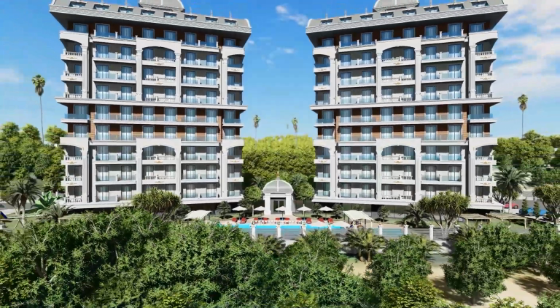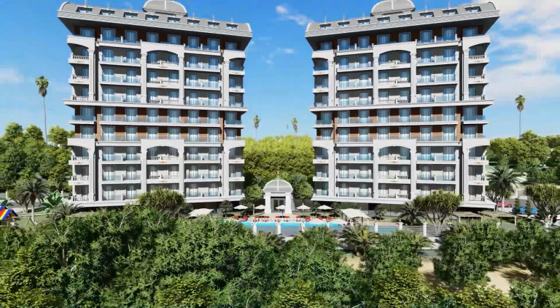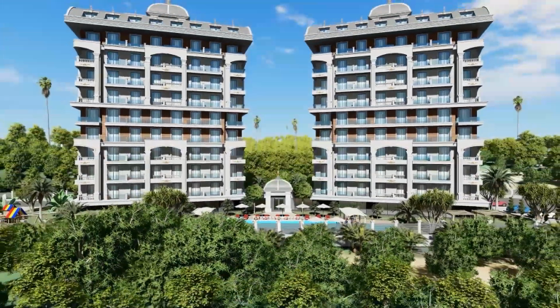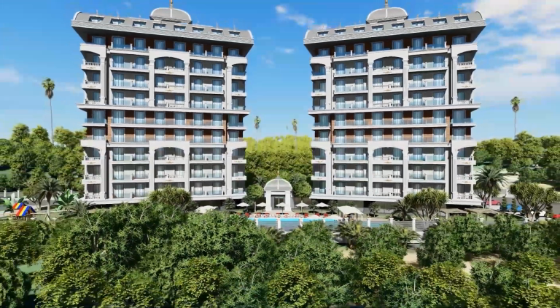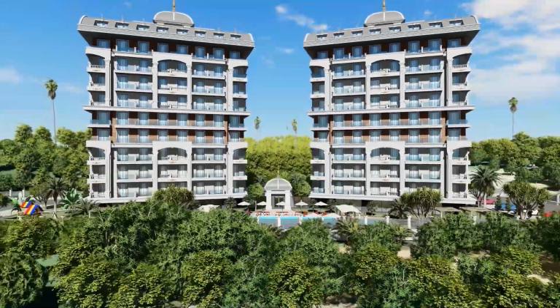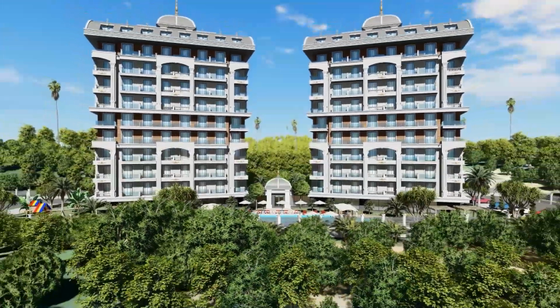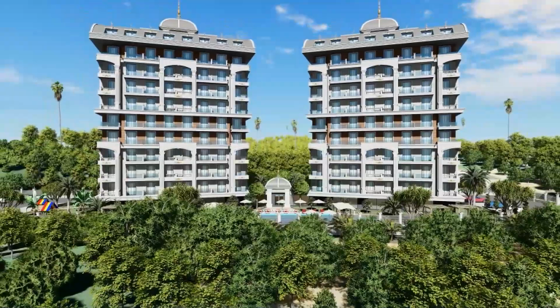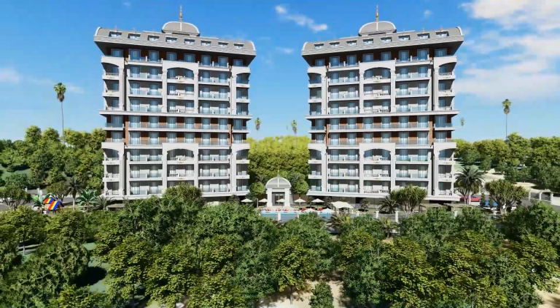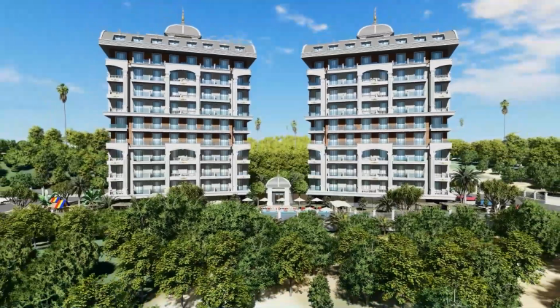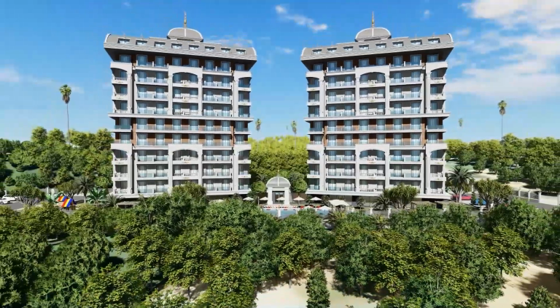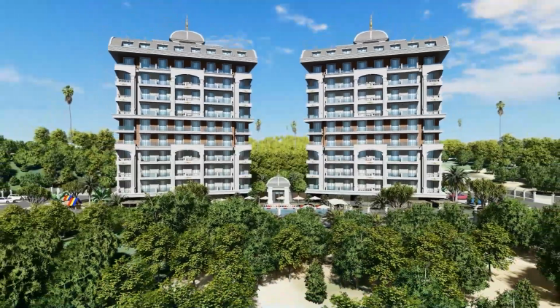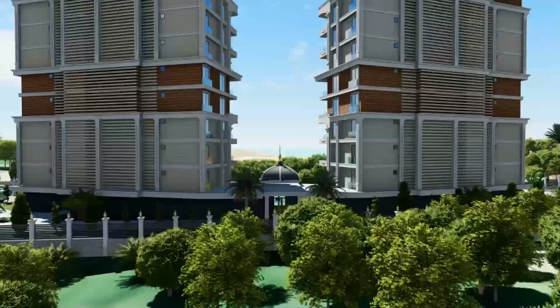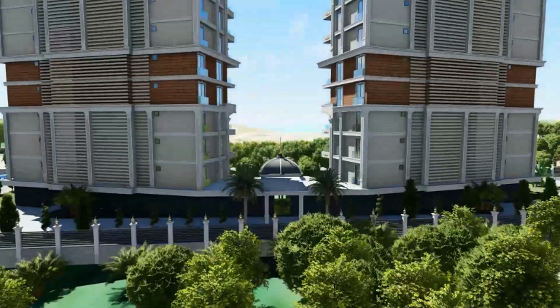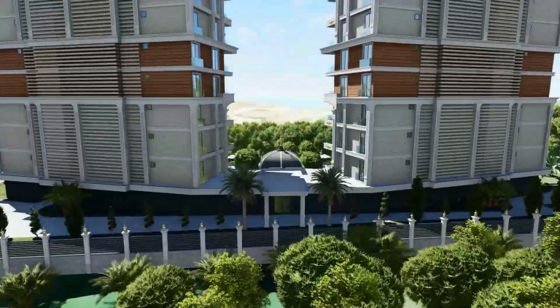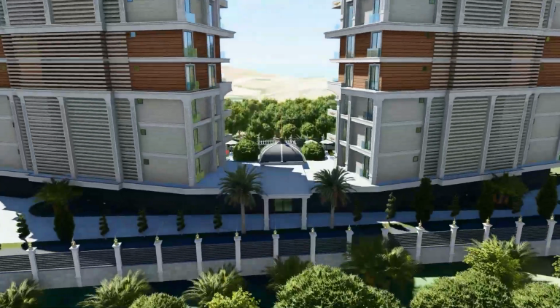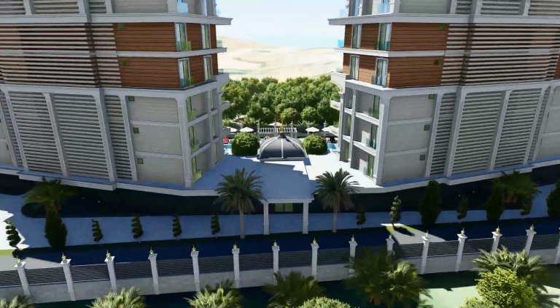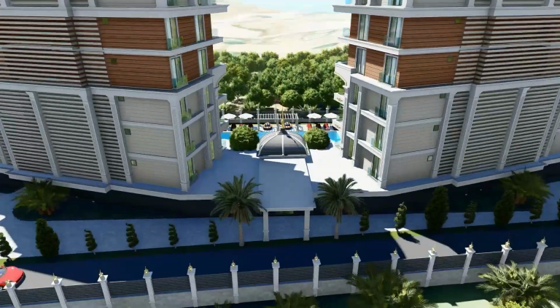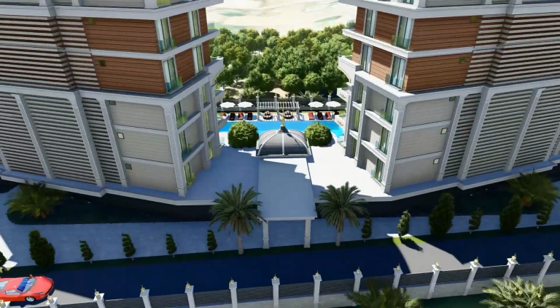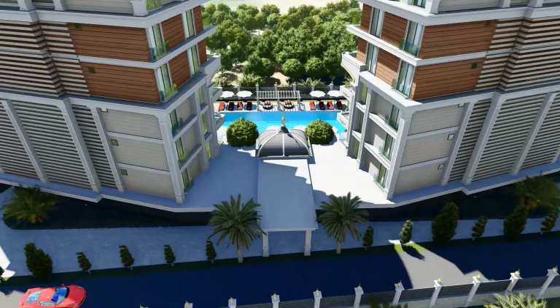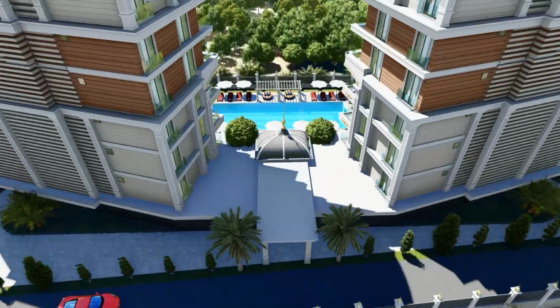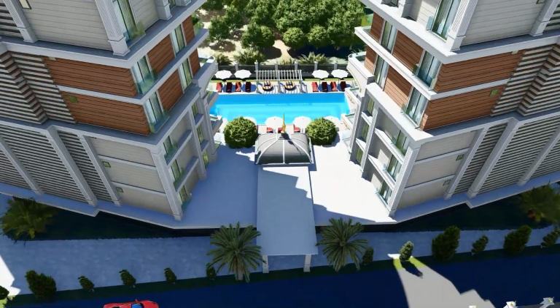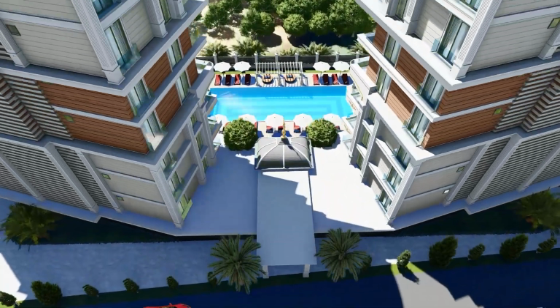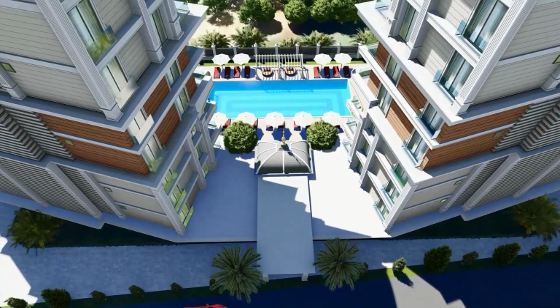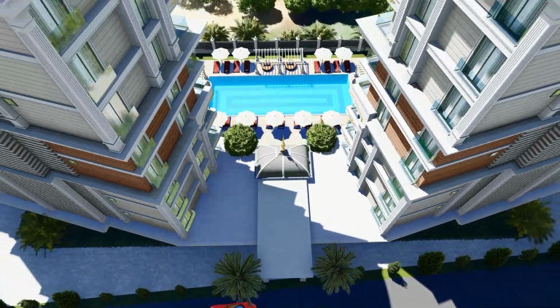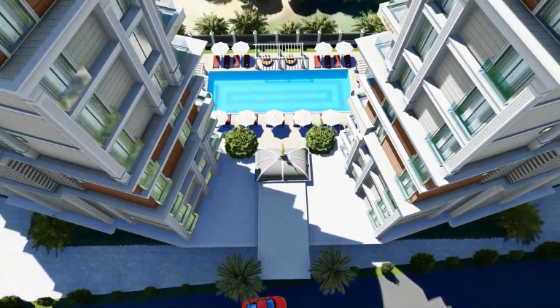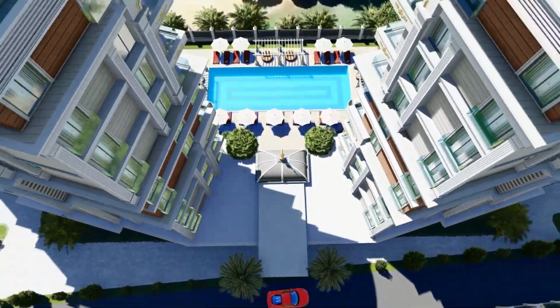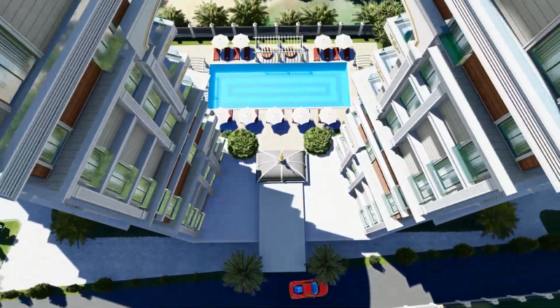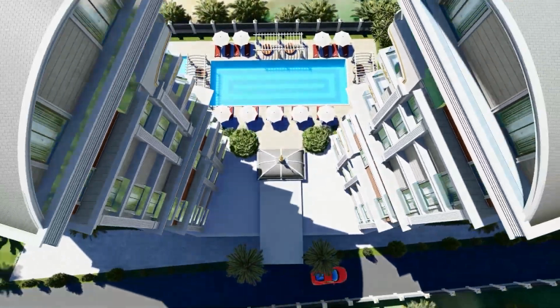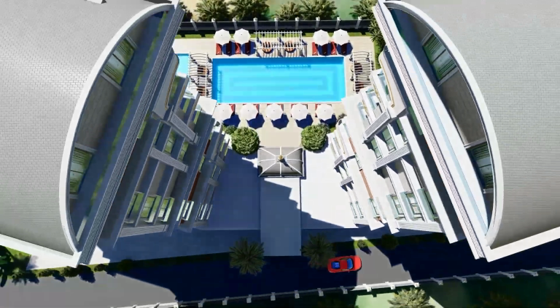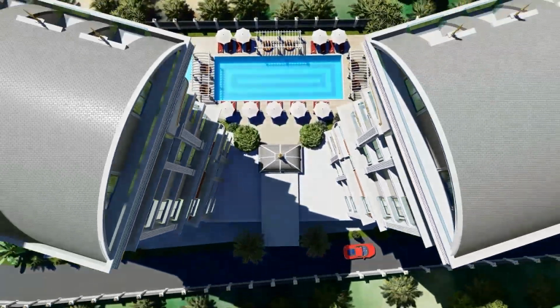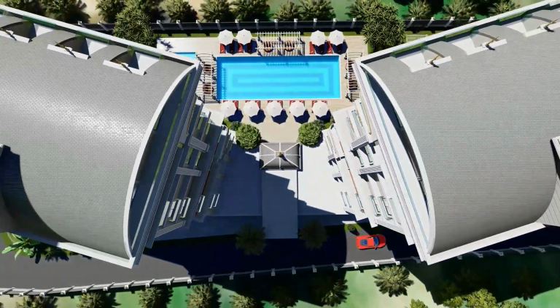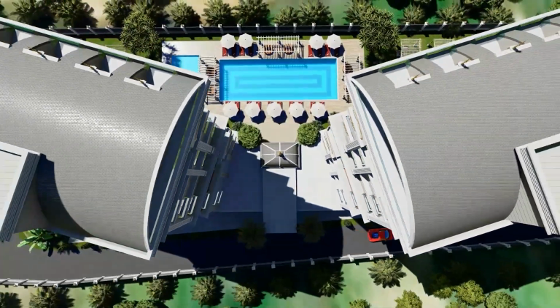The project is situated just 1,000 meters from the sea, making it an excellent location for those who enjoy beach life. In addition, the project offers a wide range of facilities for both indoor and outdoor activities.